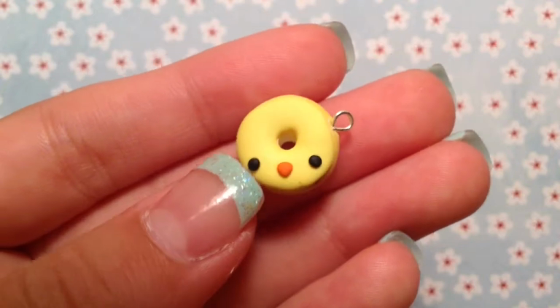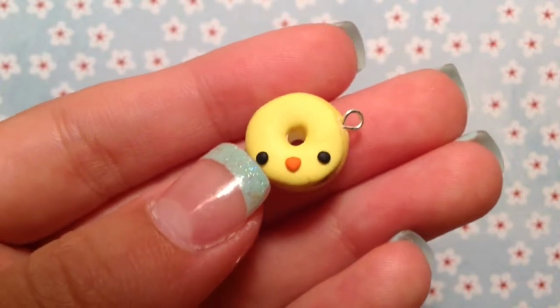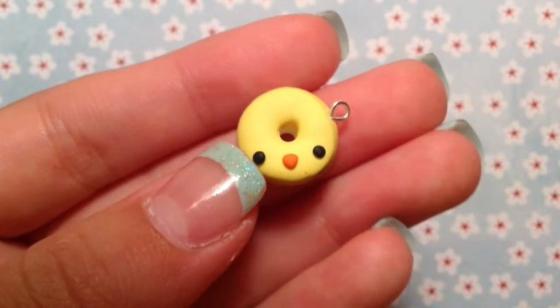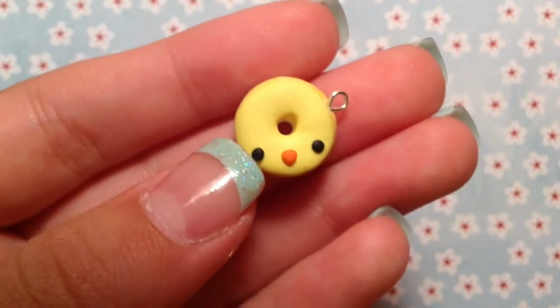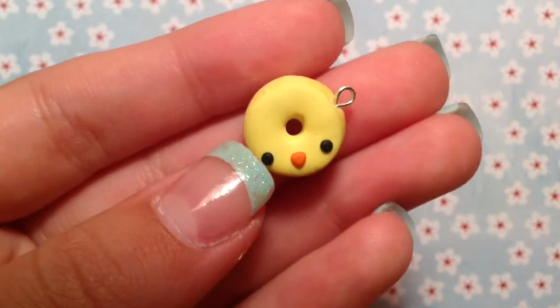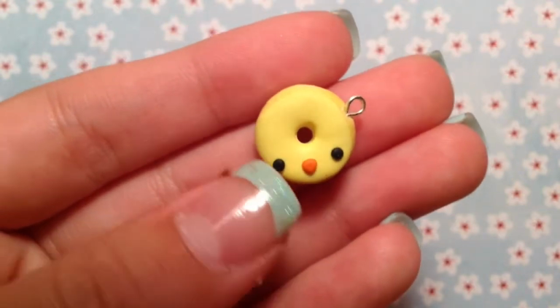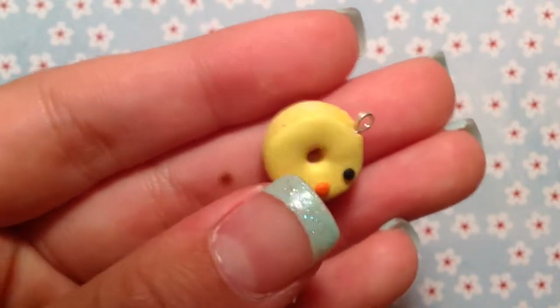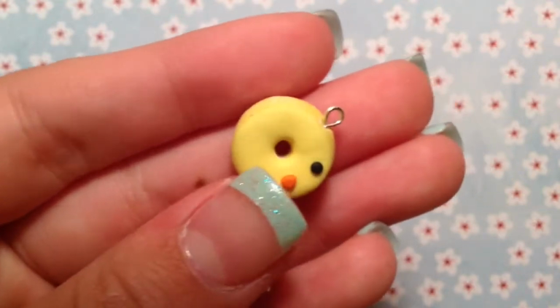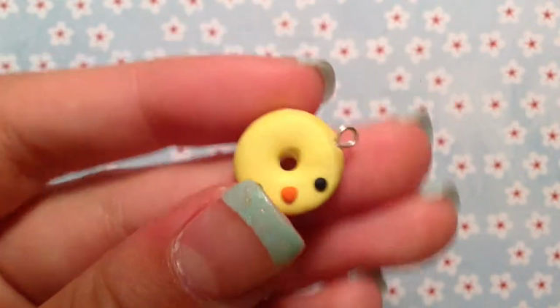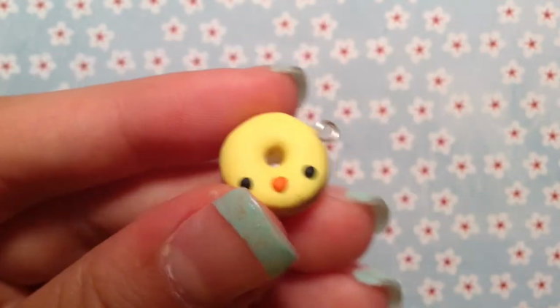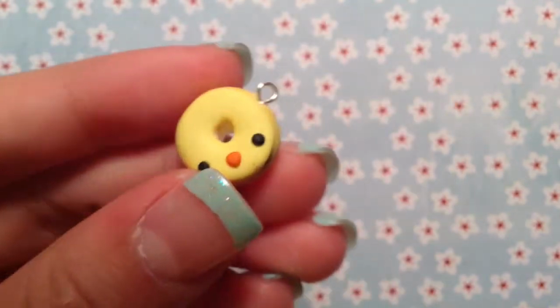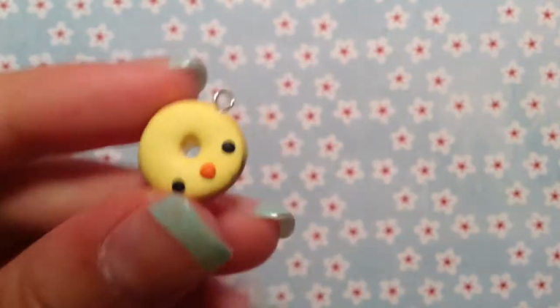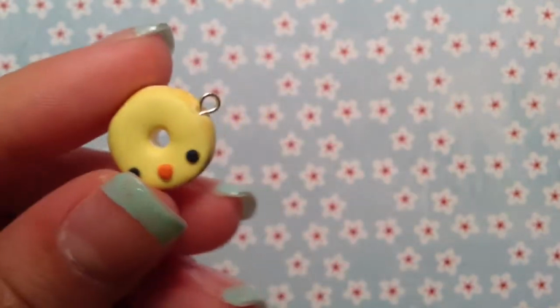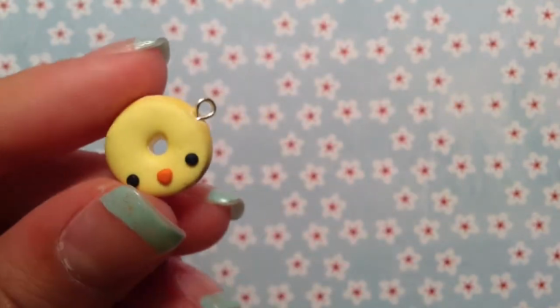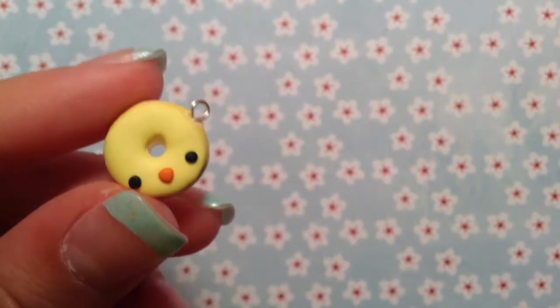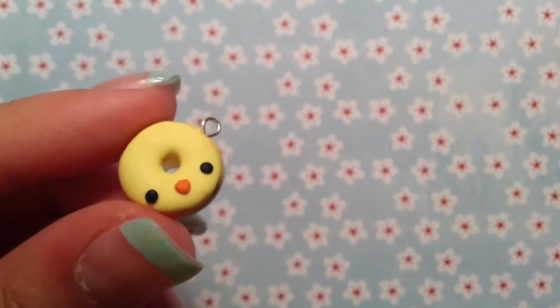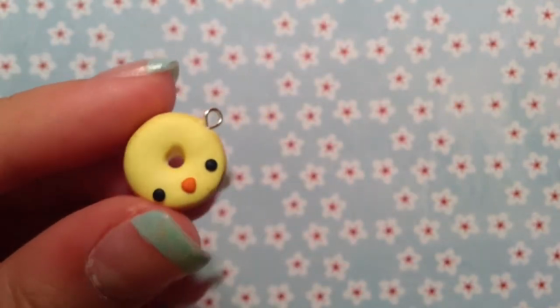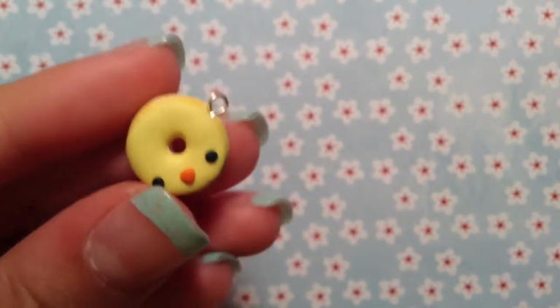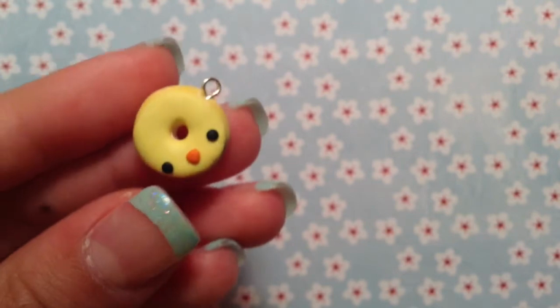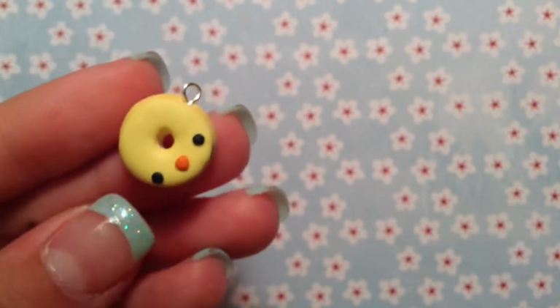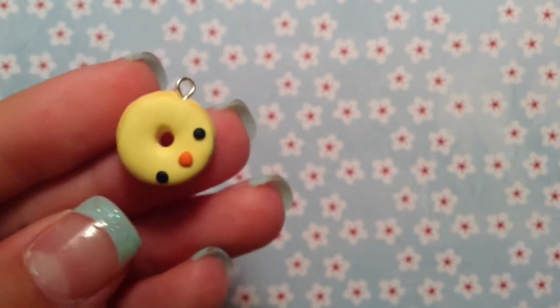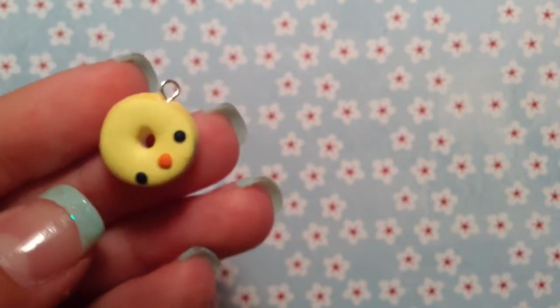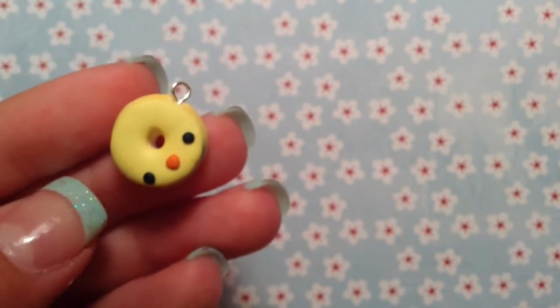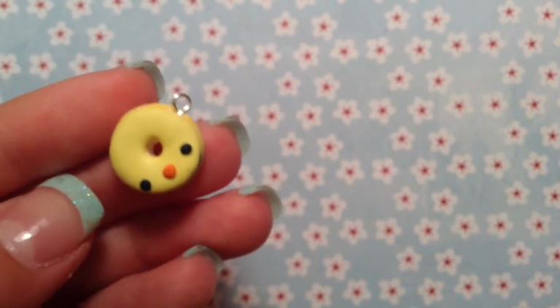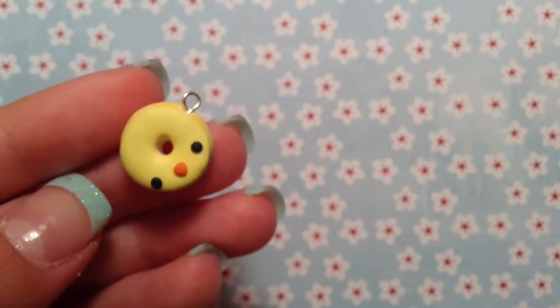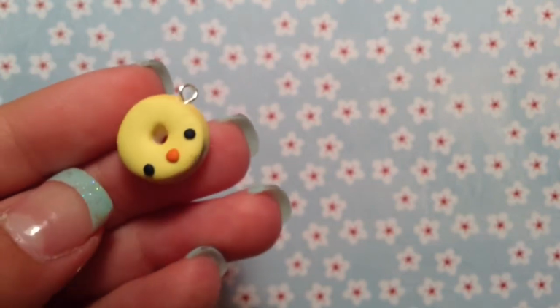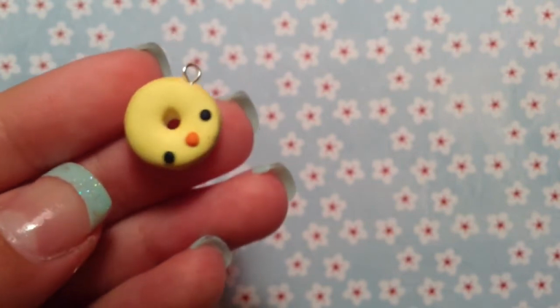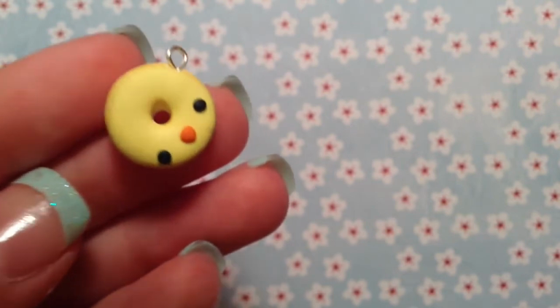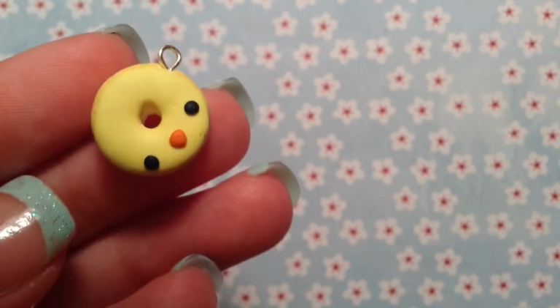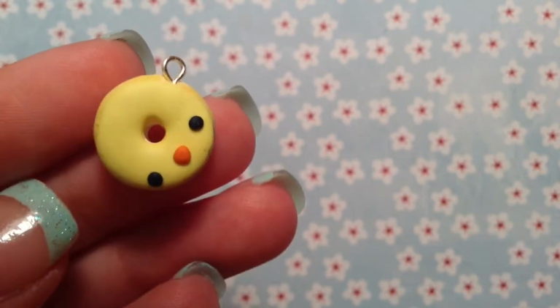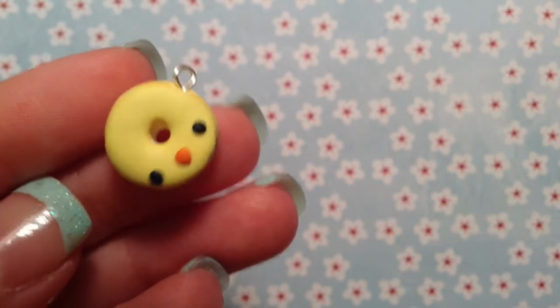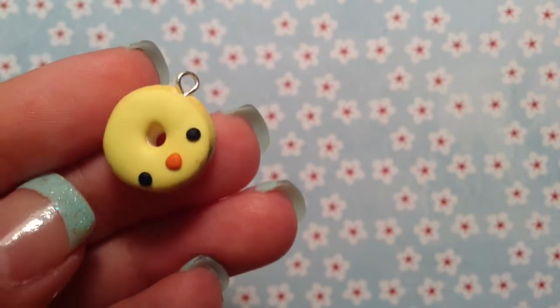Hey everyone, it's AliCutTheCrafter, and today I'm going to be showing you how to make this really cute shake donut for the Wapaka collab. I hope you guys enjoy this.